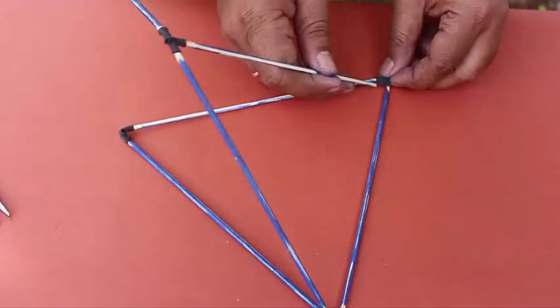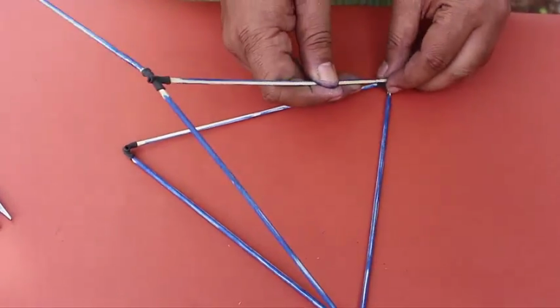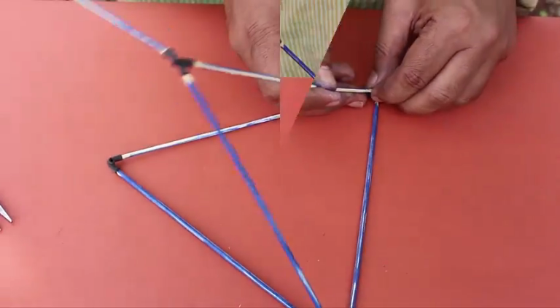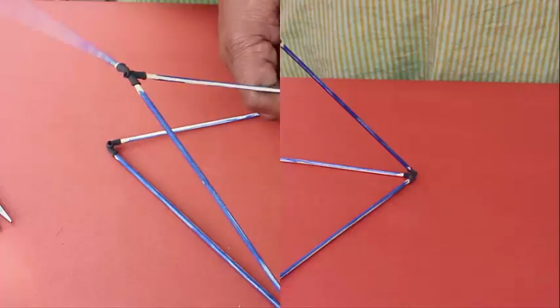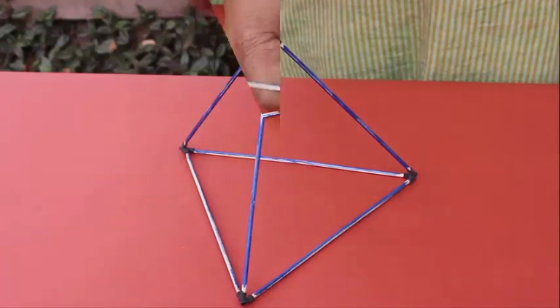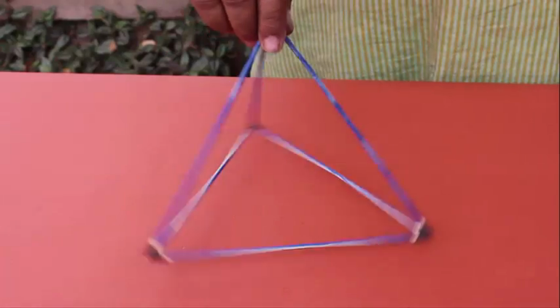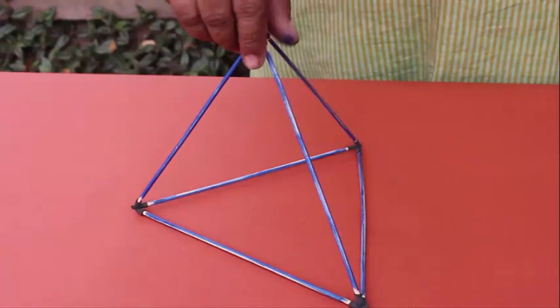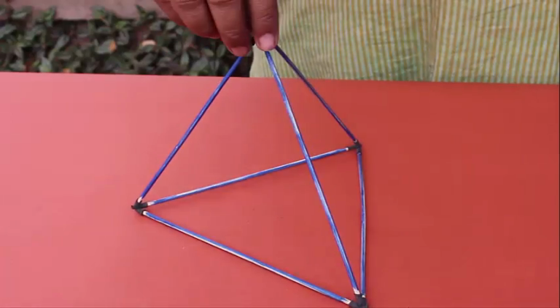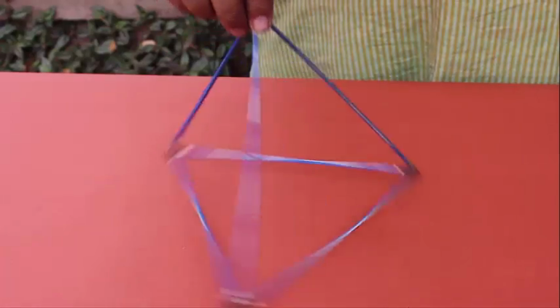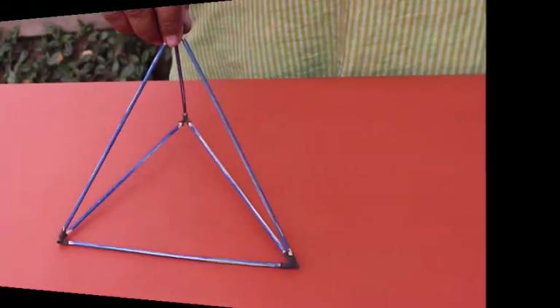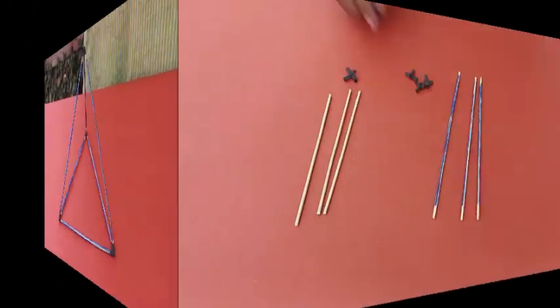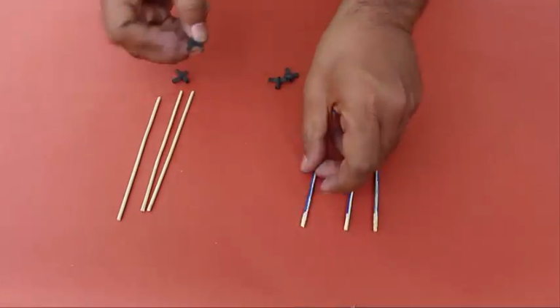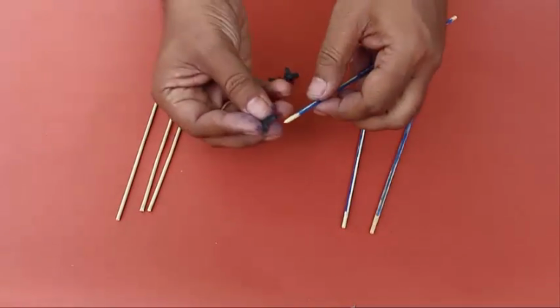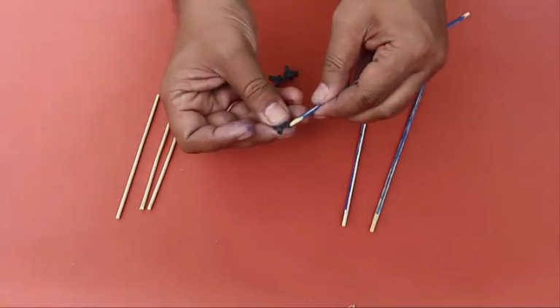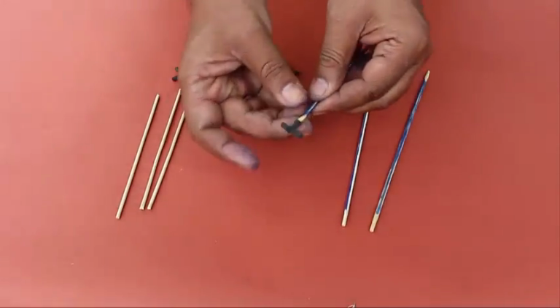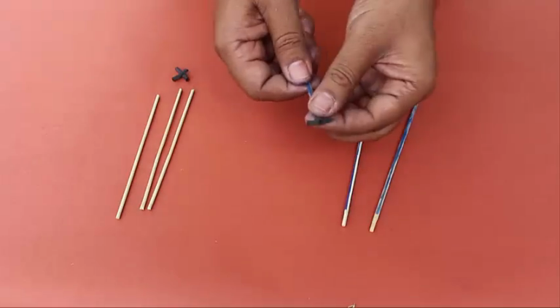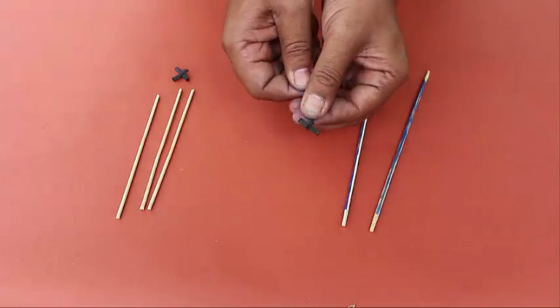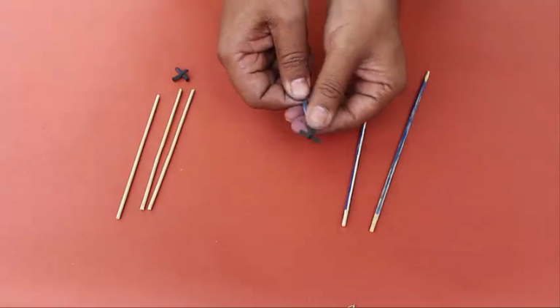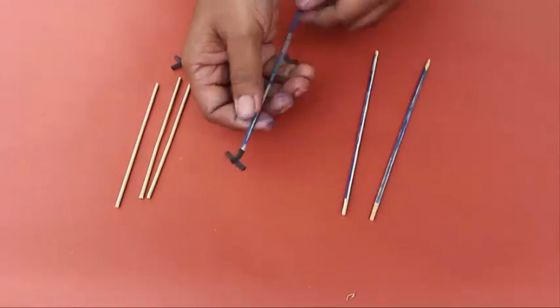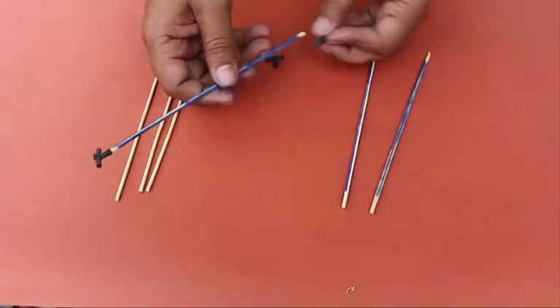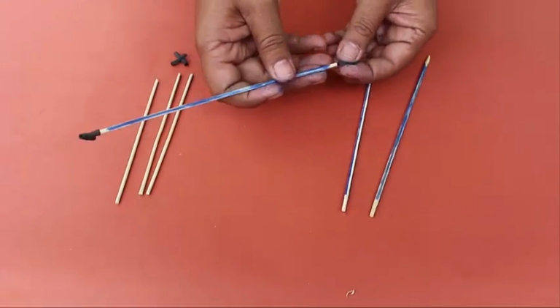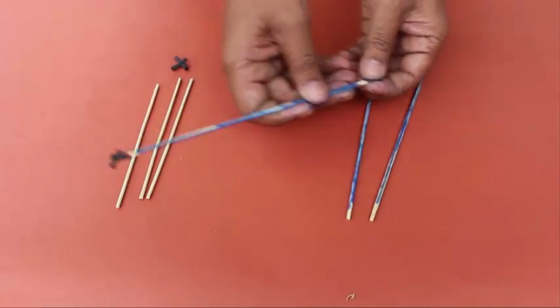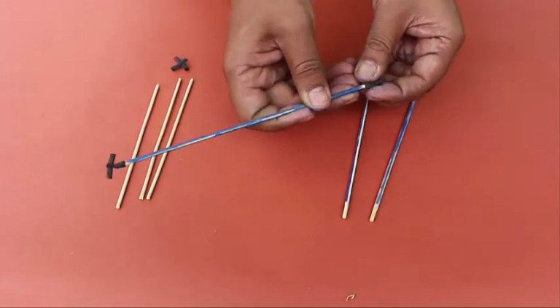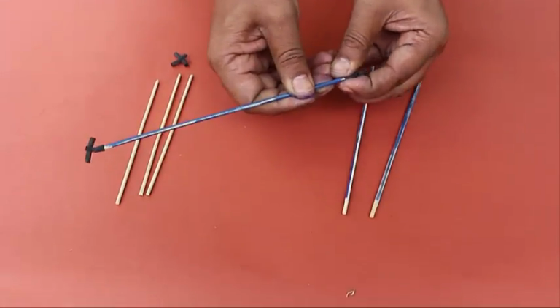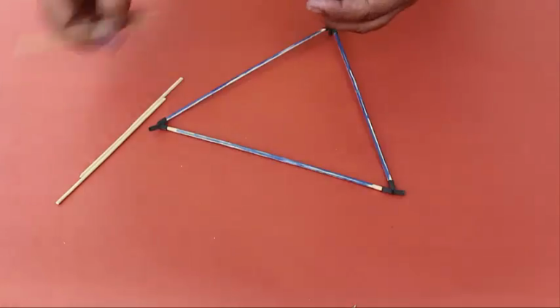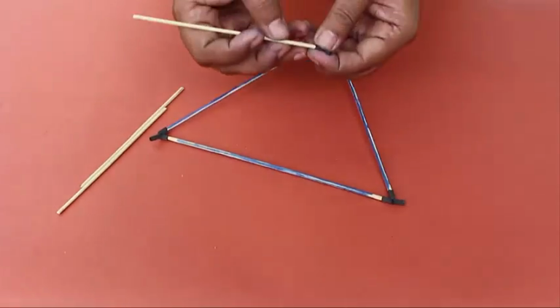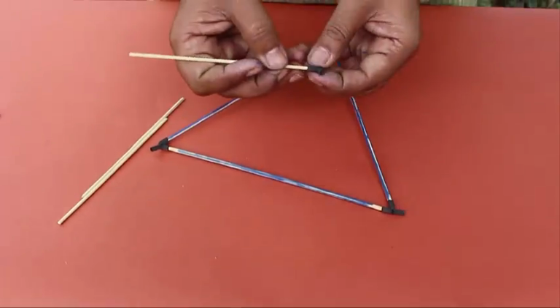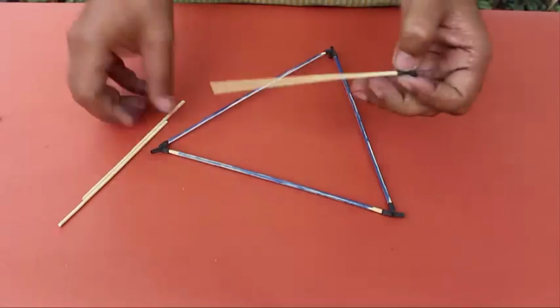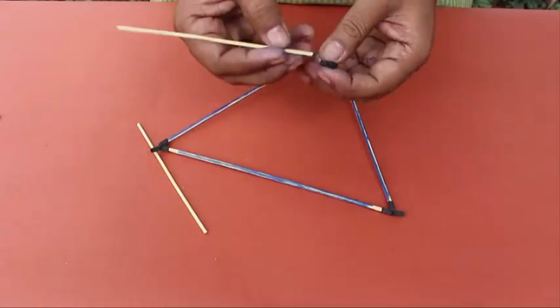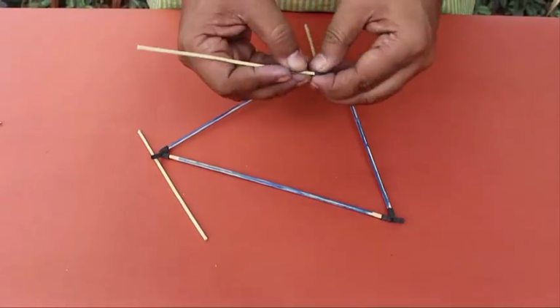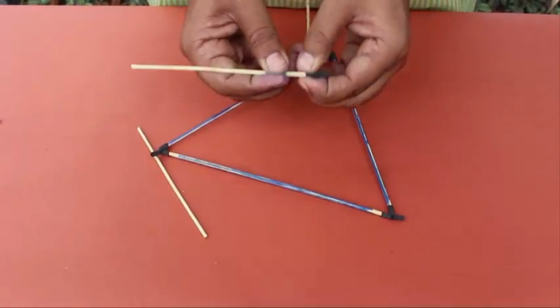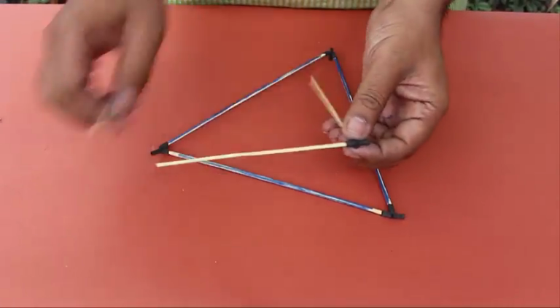Now with three large sticks we make a triangular base and then connect three other smaller sticks on top to make another kind of triangular pyramid.